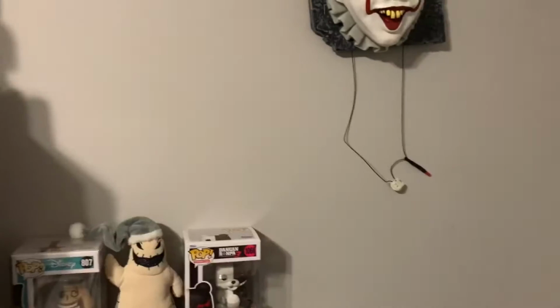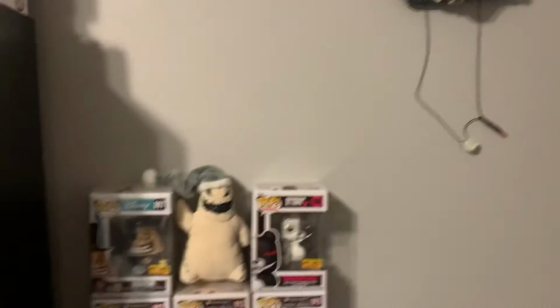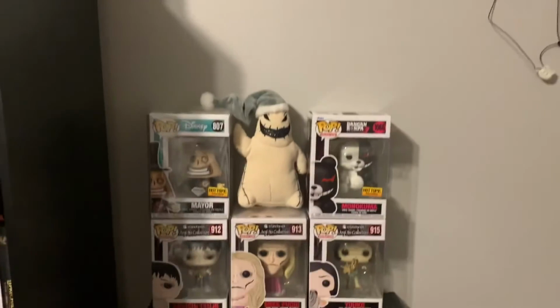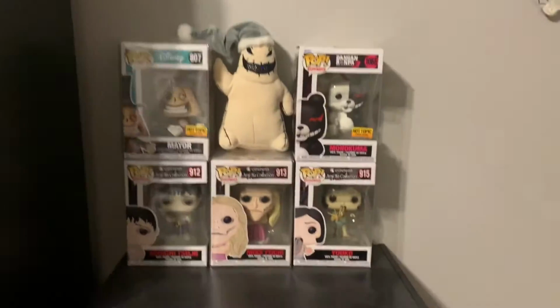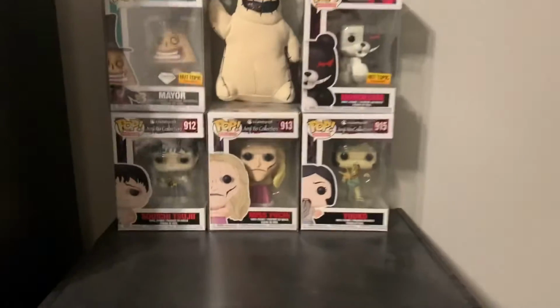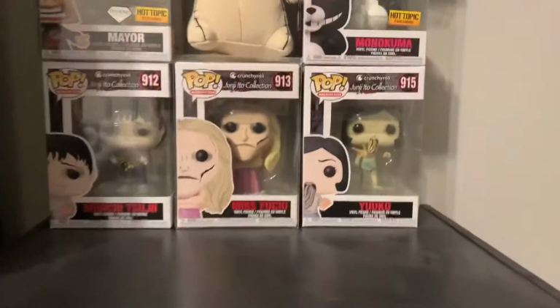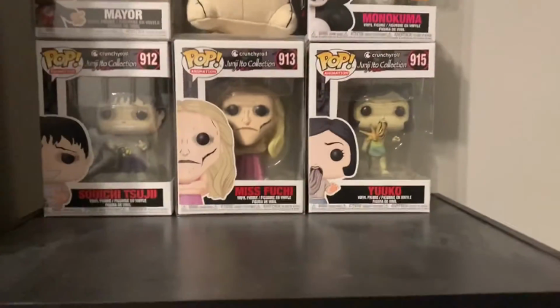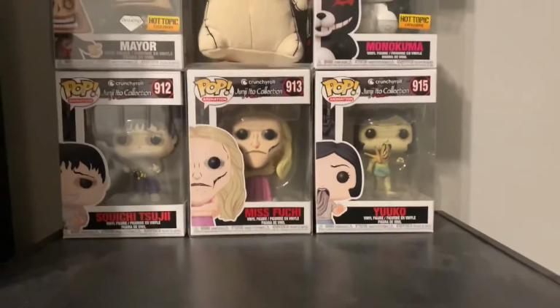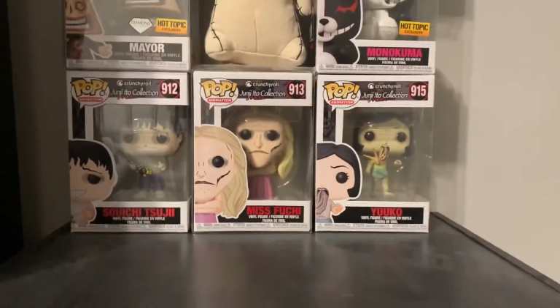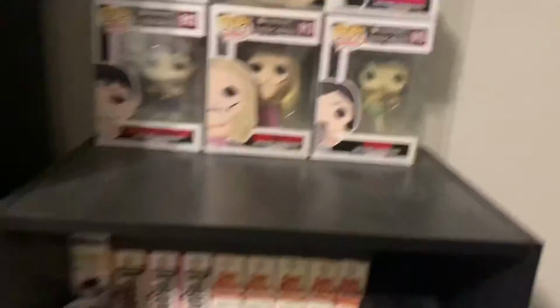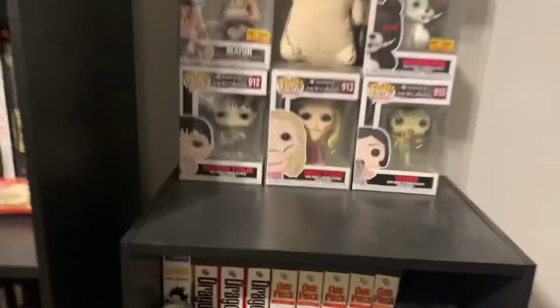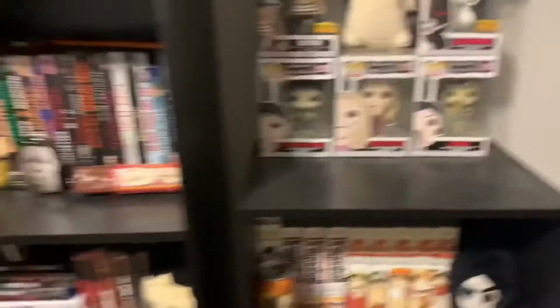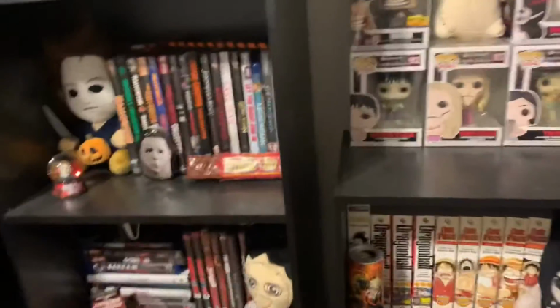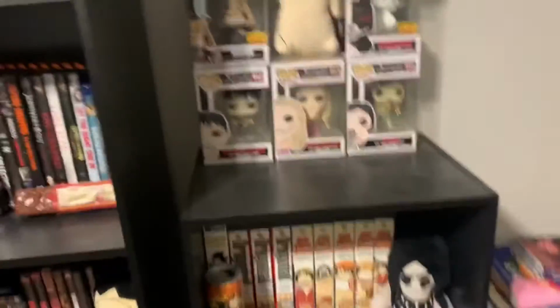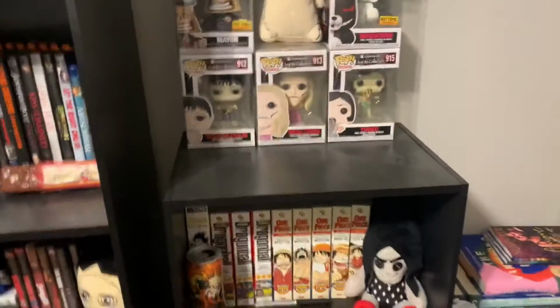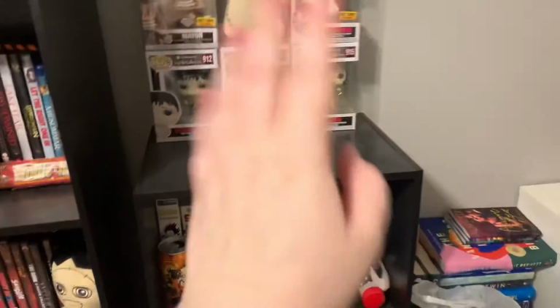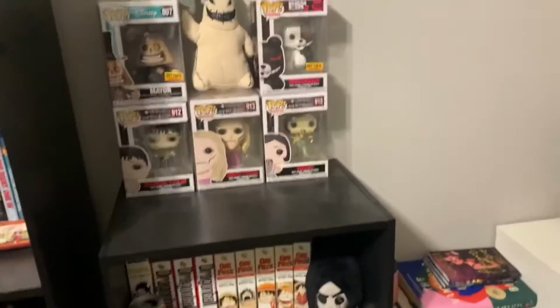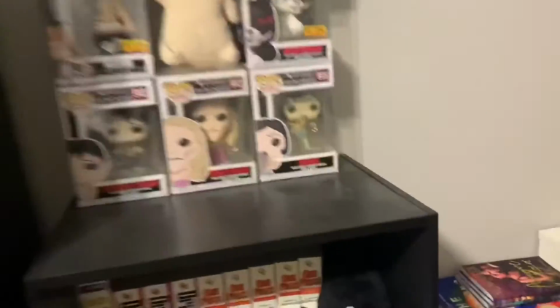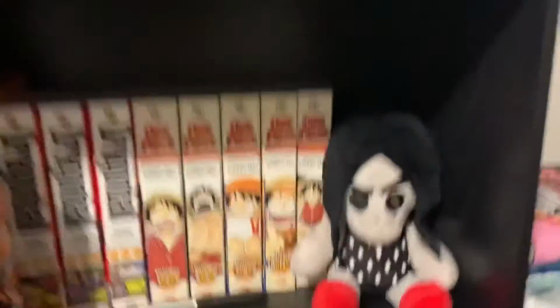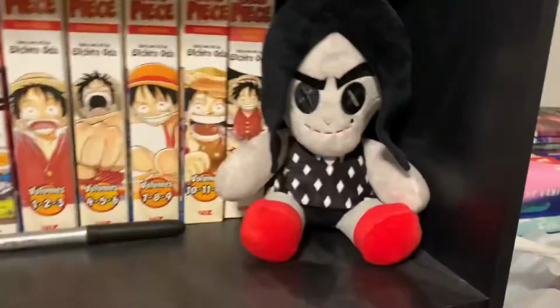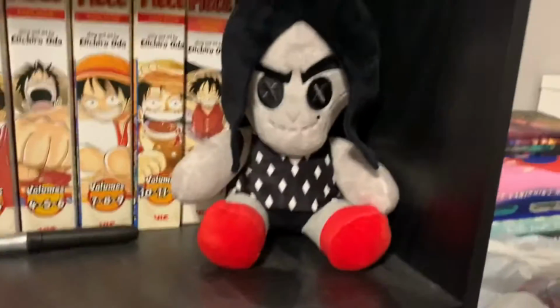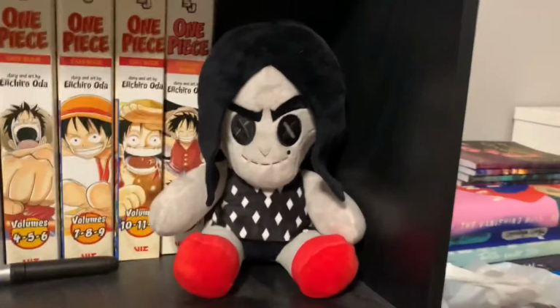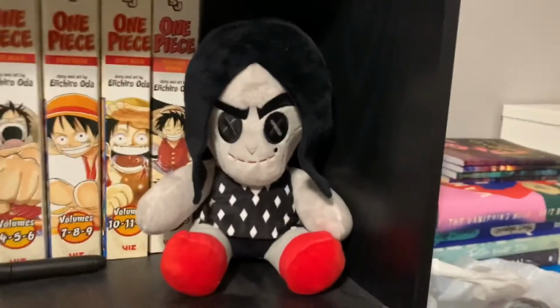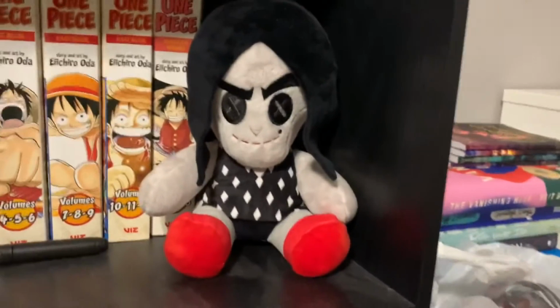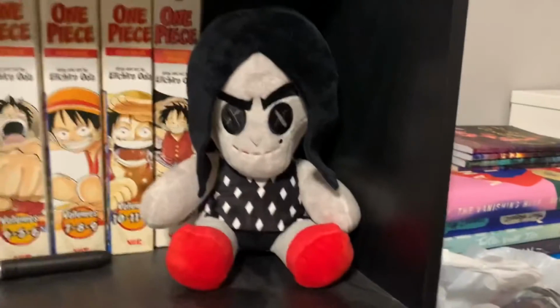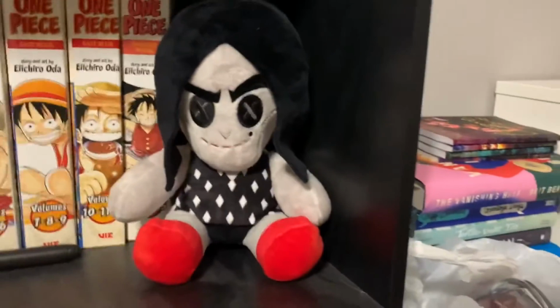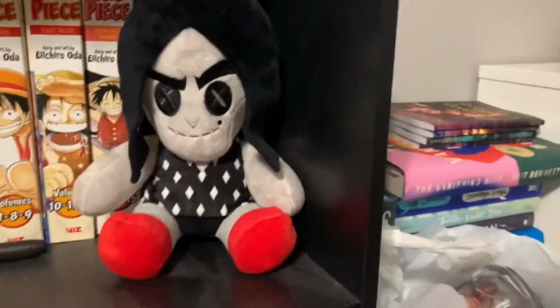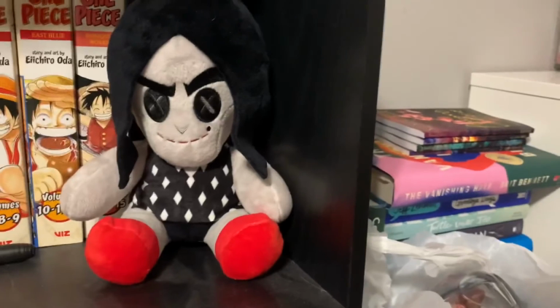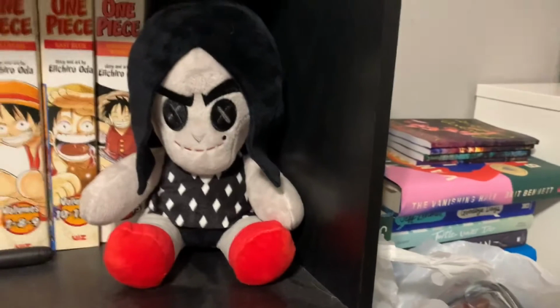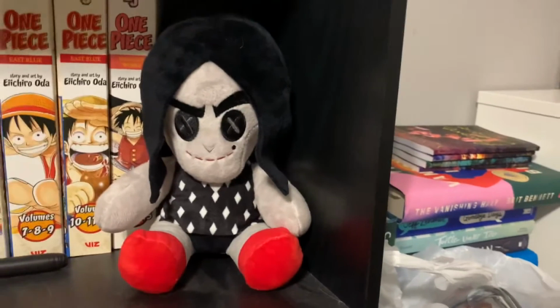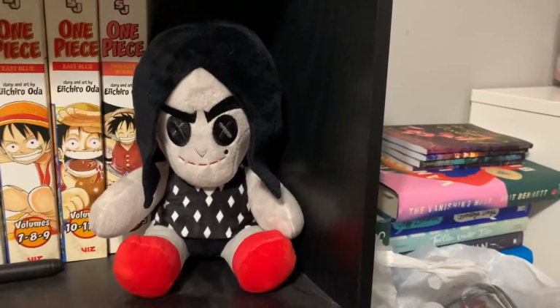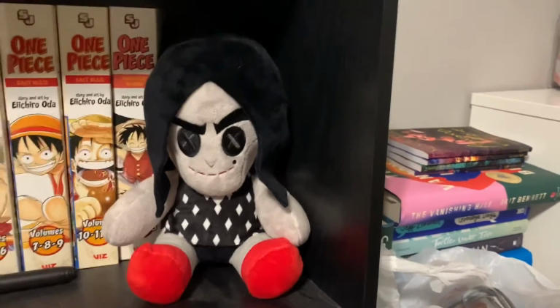So then moving down from that, I just have some Junji Ito Funko Pops. The rest of my Junji Ito stuff's over here, and that's just kind of my manga shelf. And then my friend got me this little Coraline plush - not sure if you'd count that as horror, but I'm pretty sure she got that from Target.